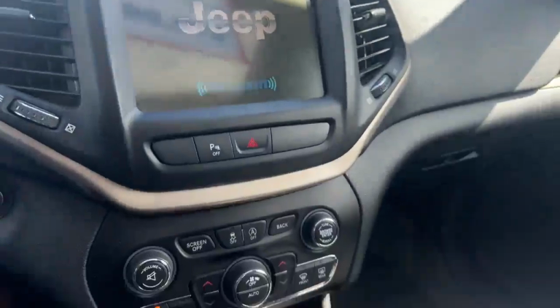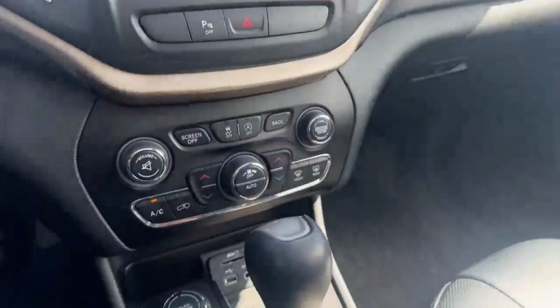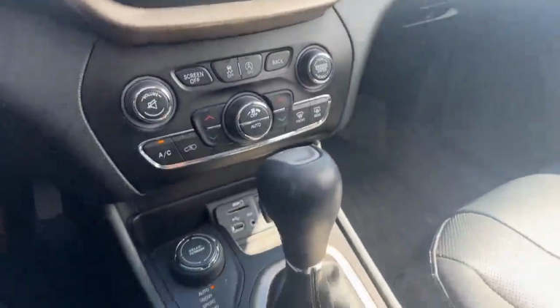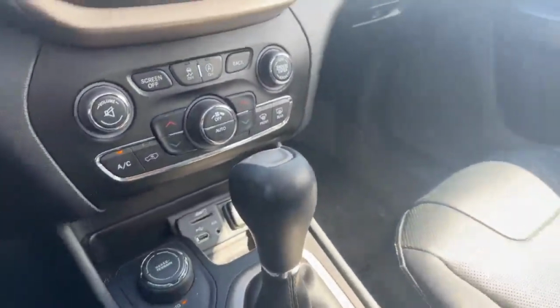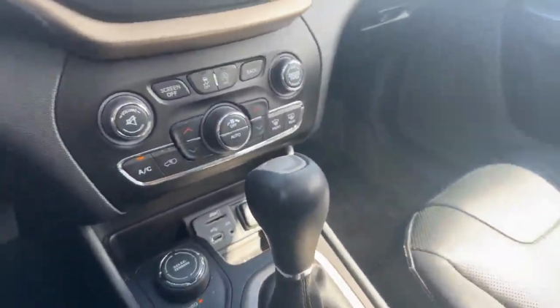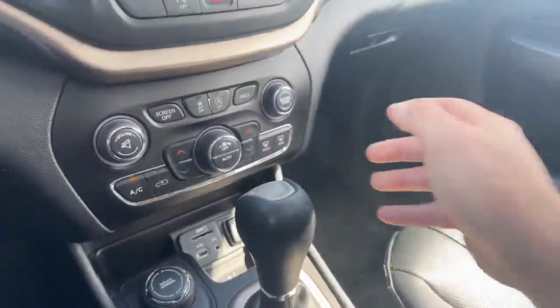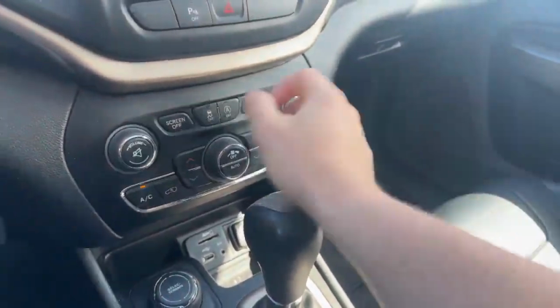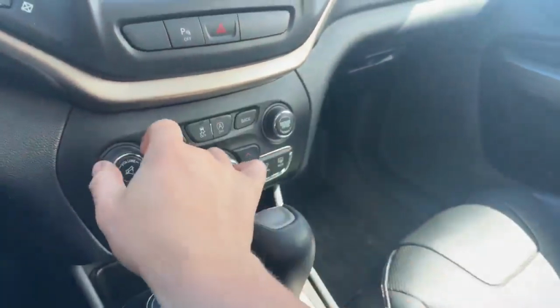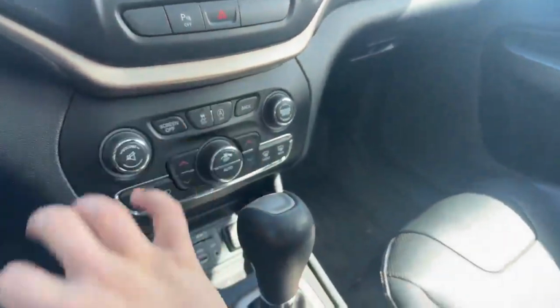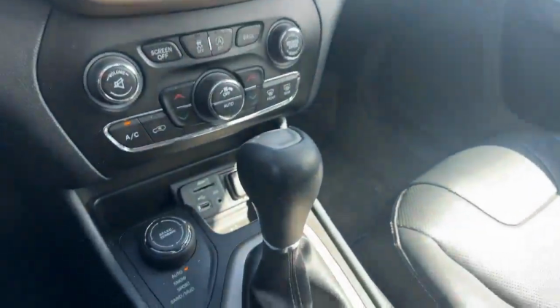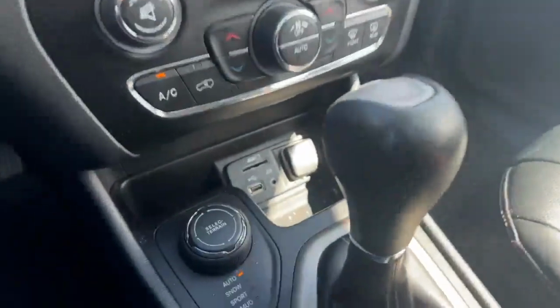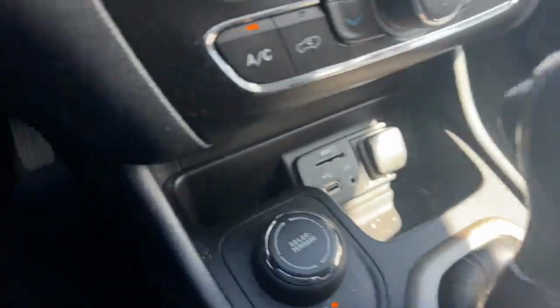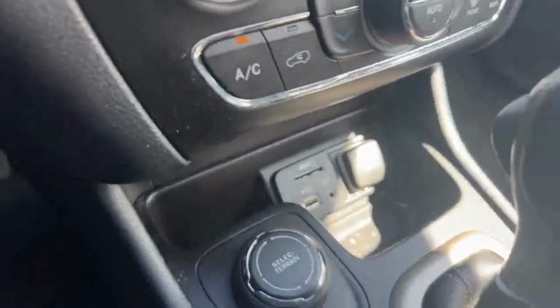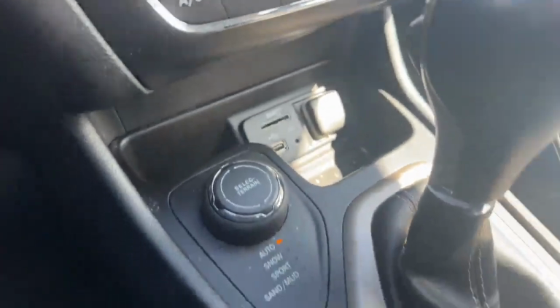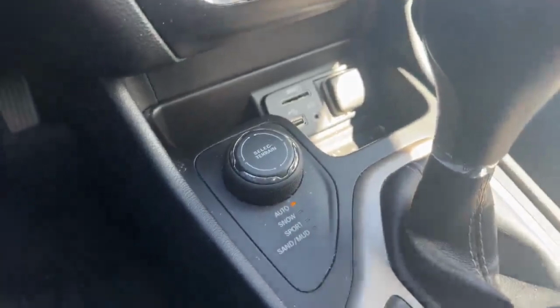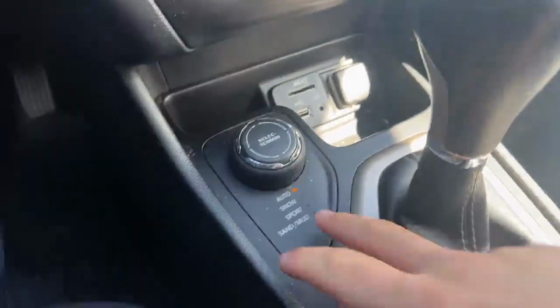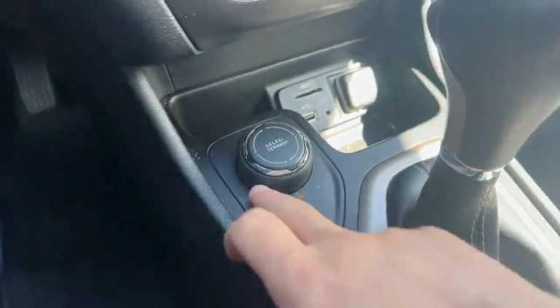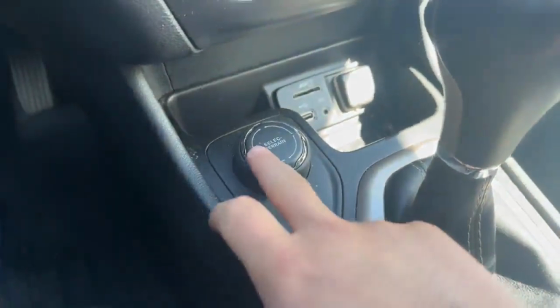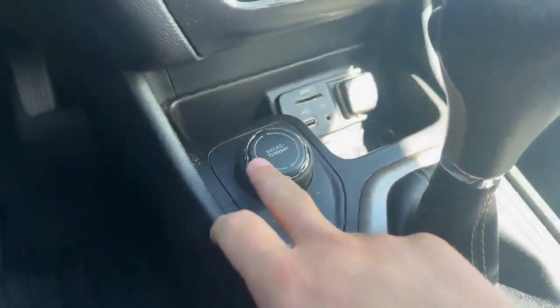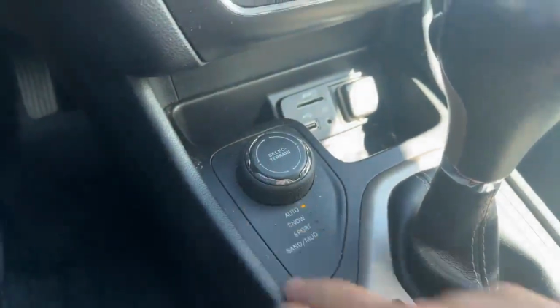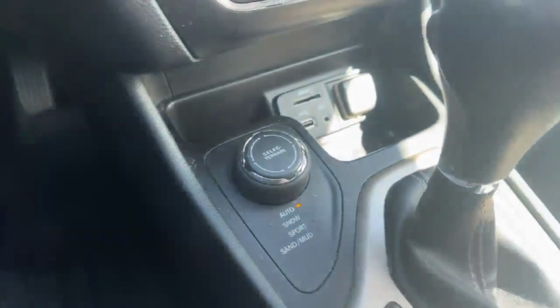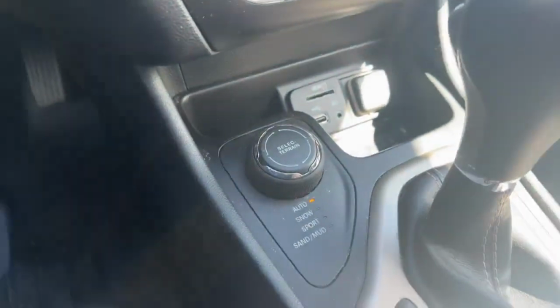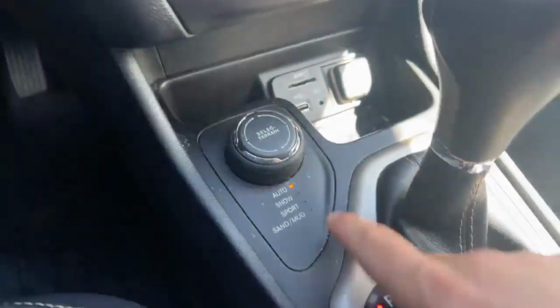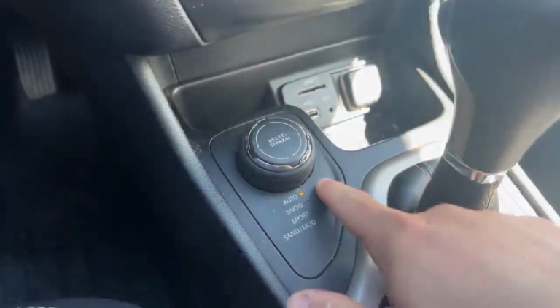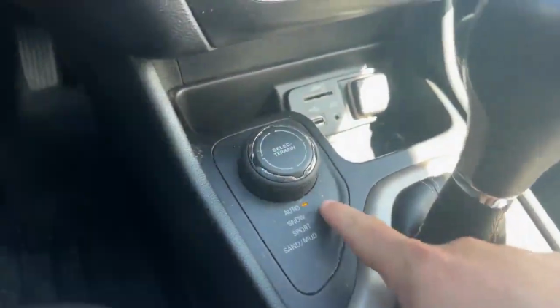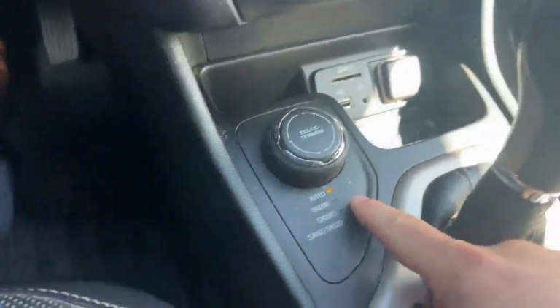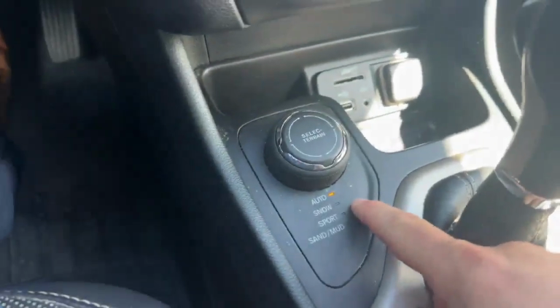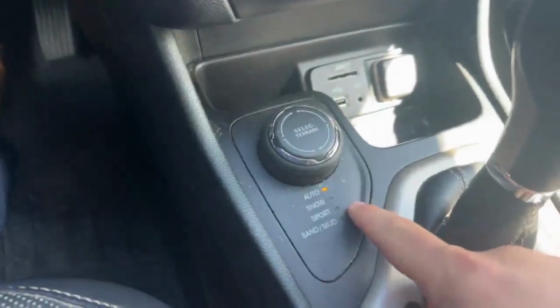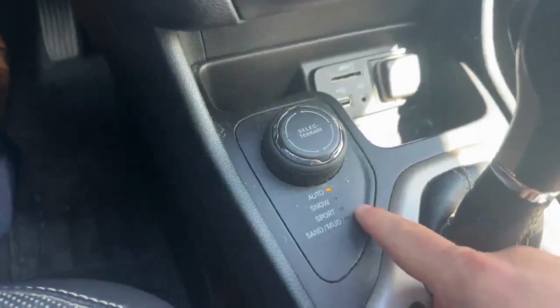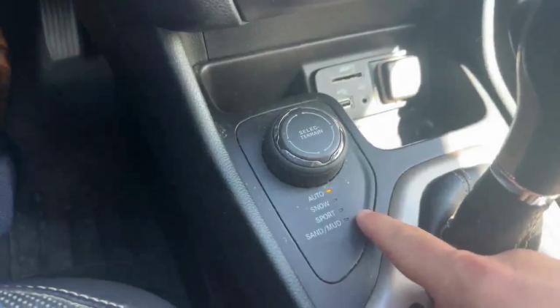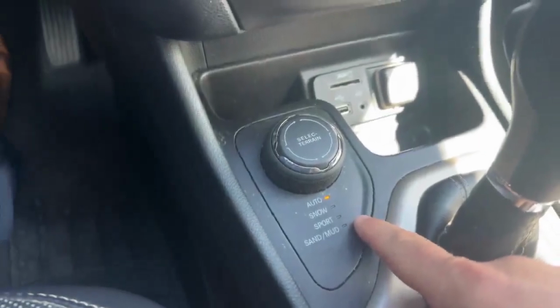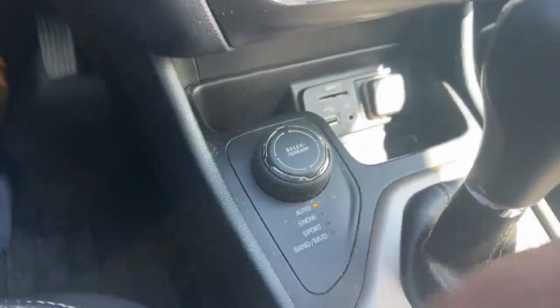You can see you got your regular shifter there as well, USB ports, and your different select terrain modes — so that's your auto, your snow, your sport, and your sand and mud.